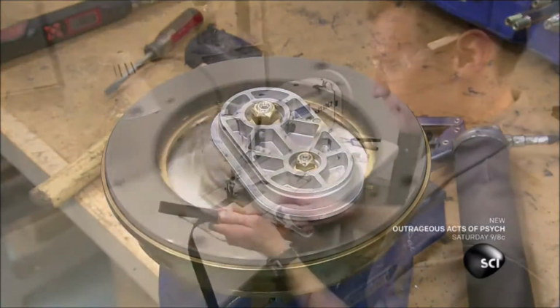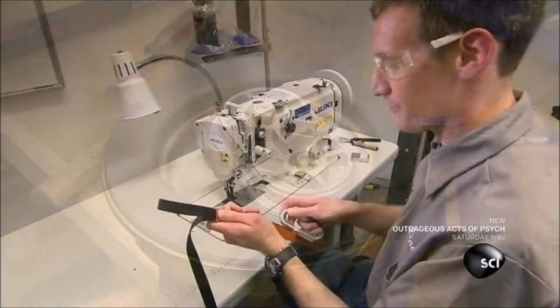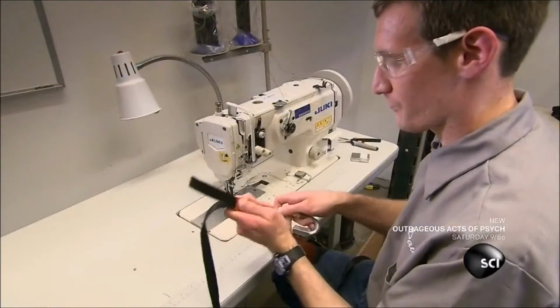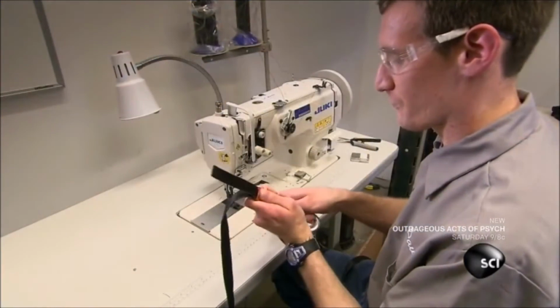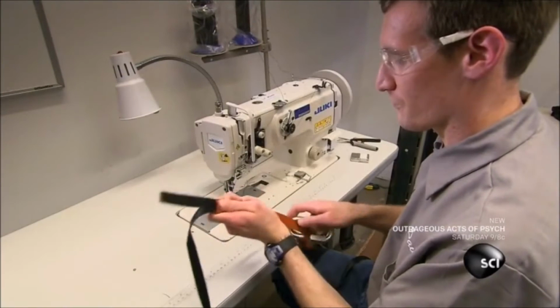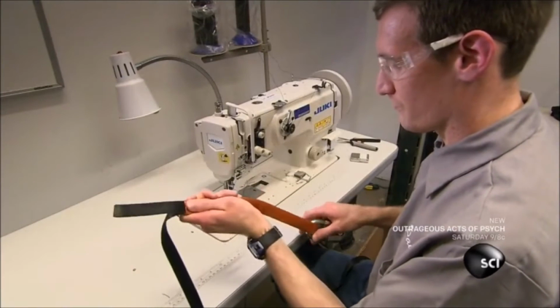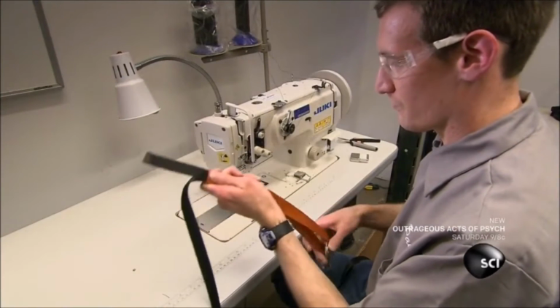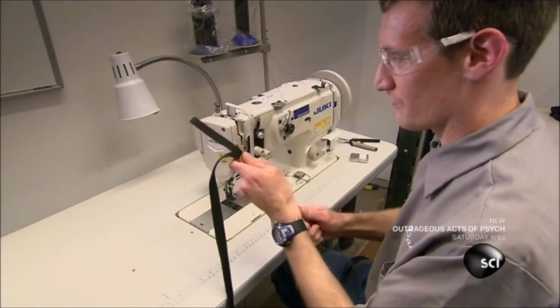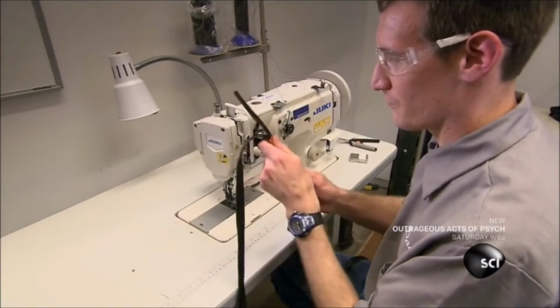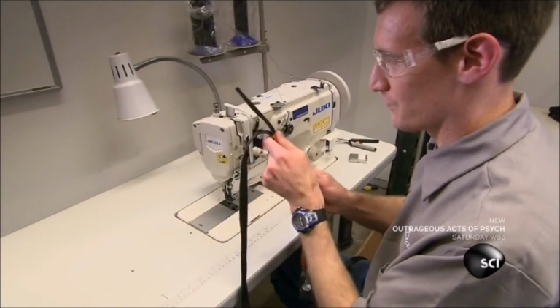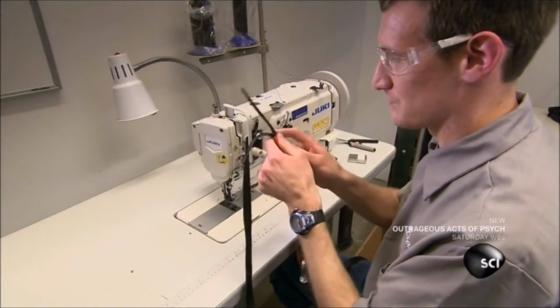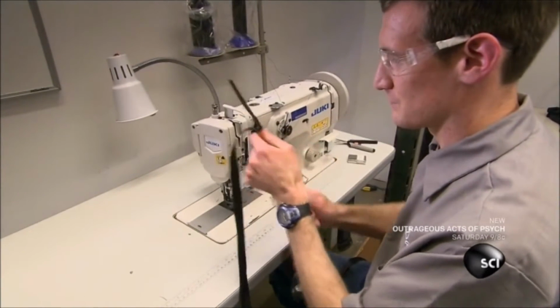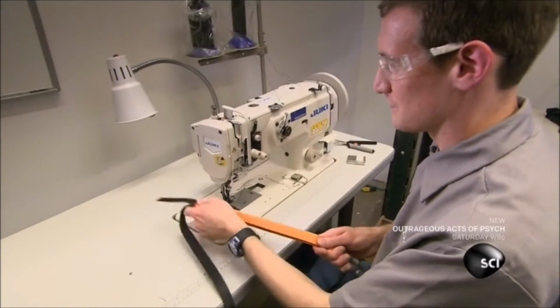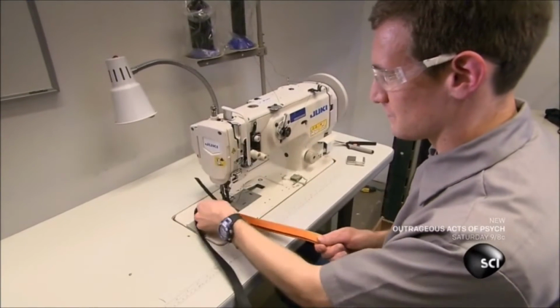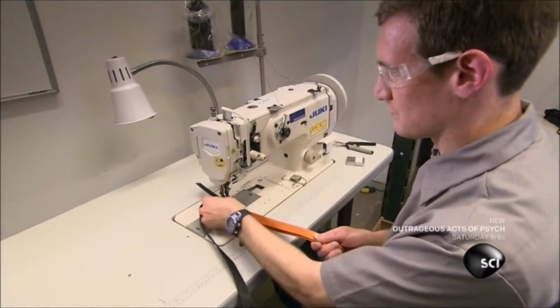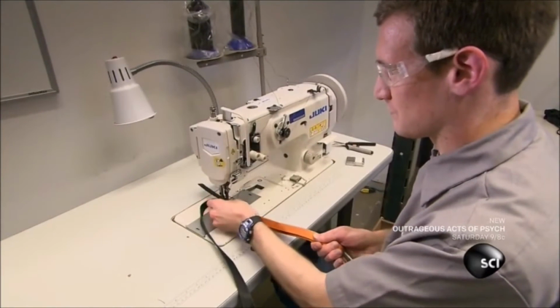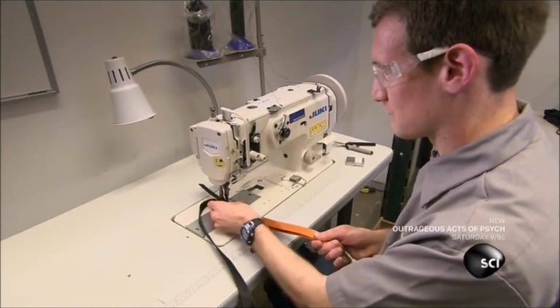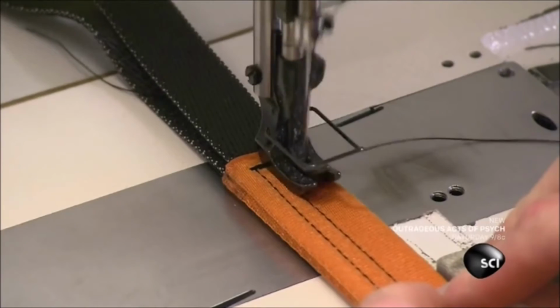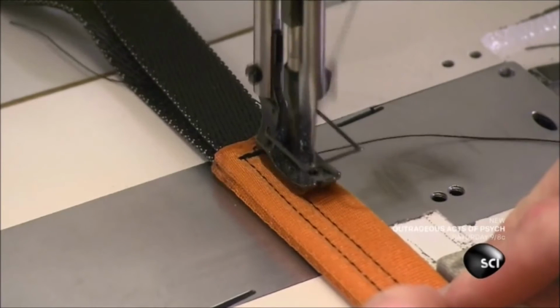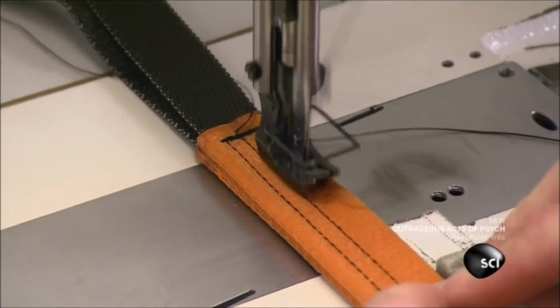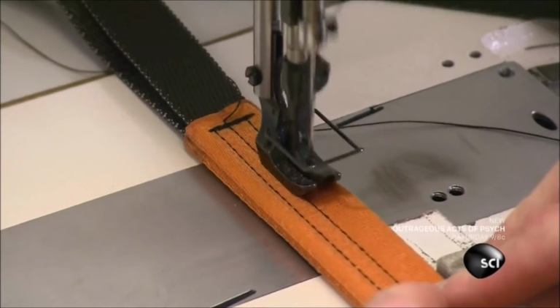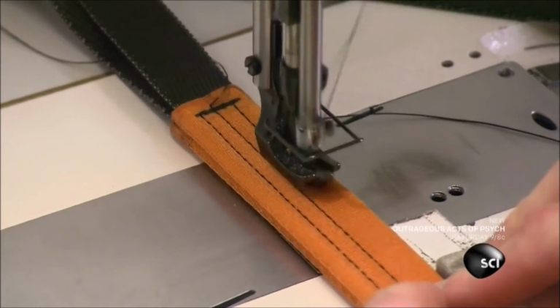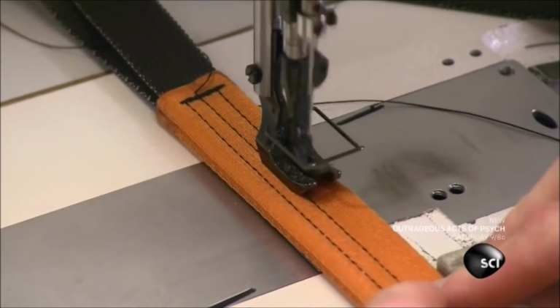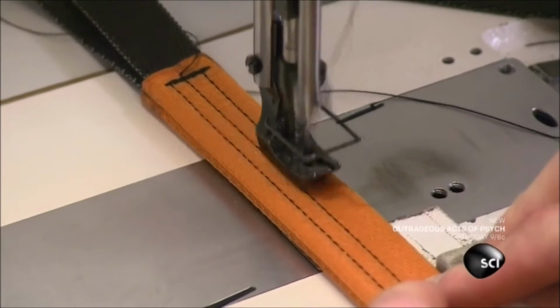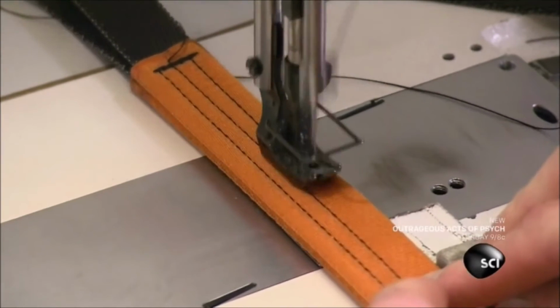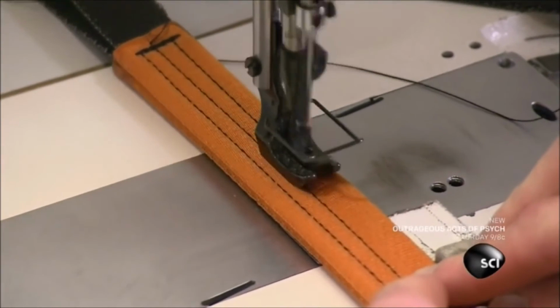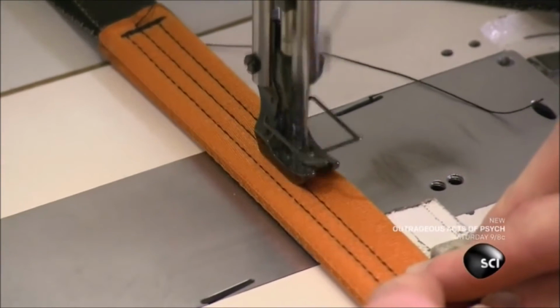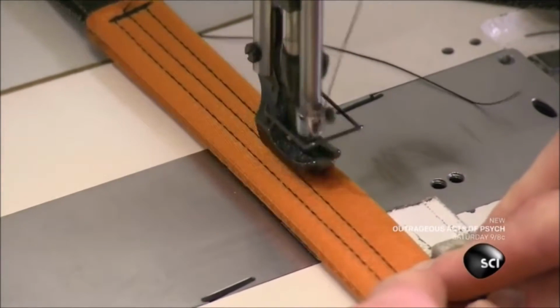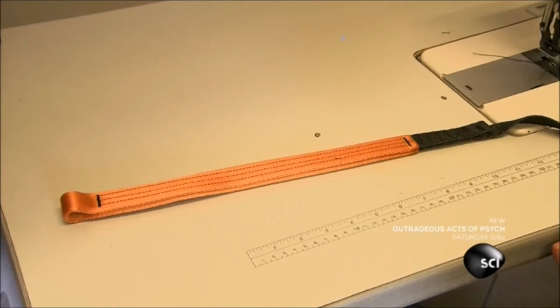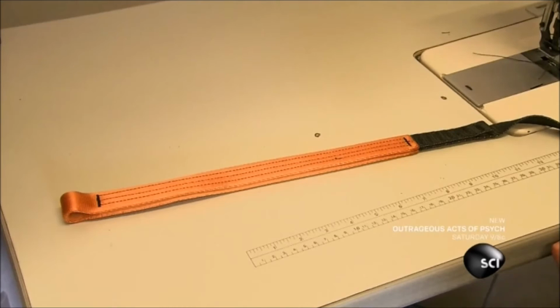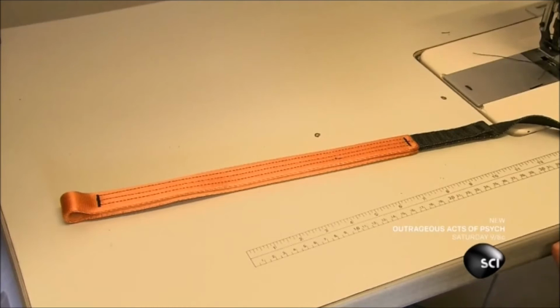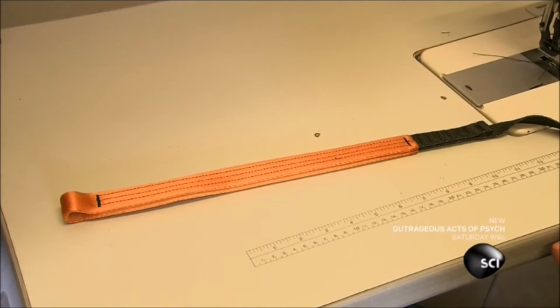Another employee stitches a nylon hand grip to tough synthetic webbing. When this webbing is pulled out of the brake, it will set the rotor arms in motion to create the eddy currents that are the braking force.